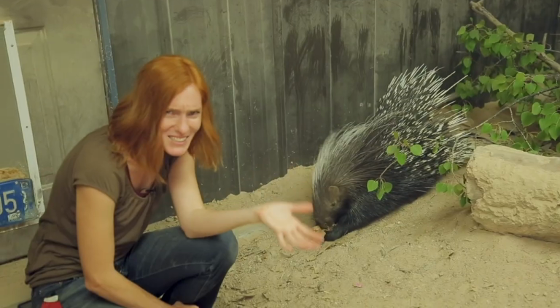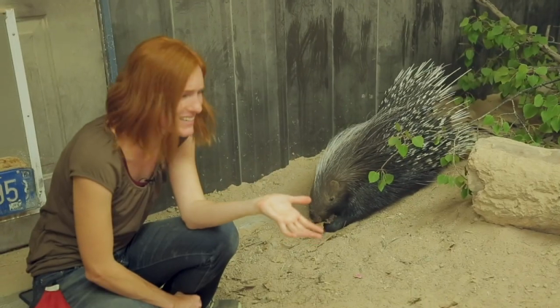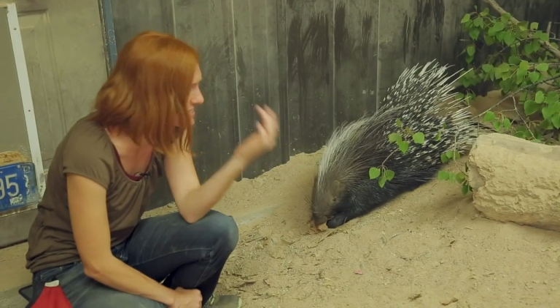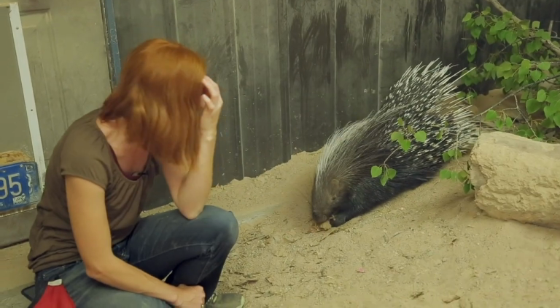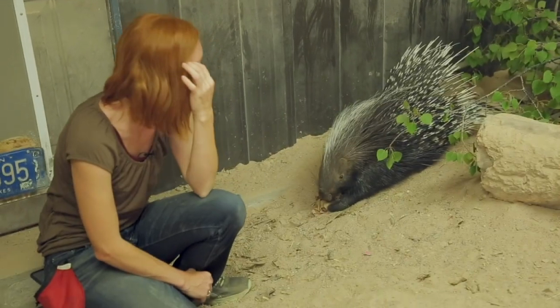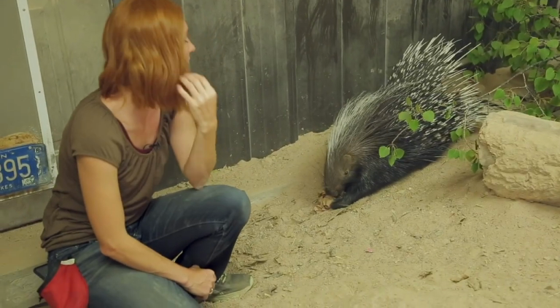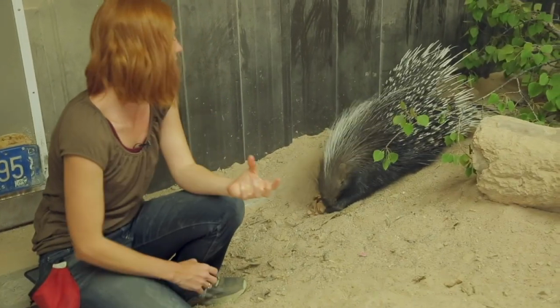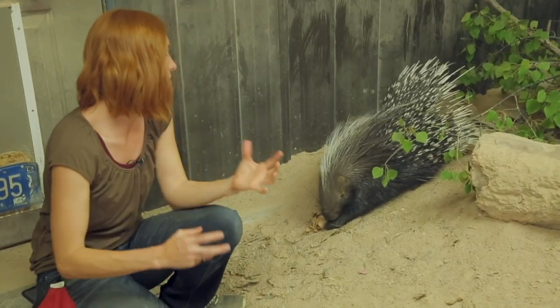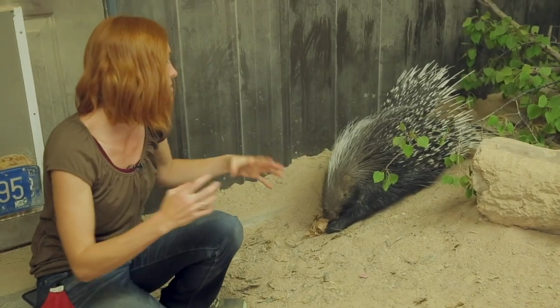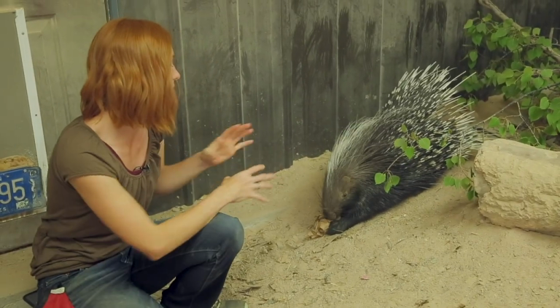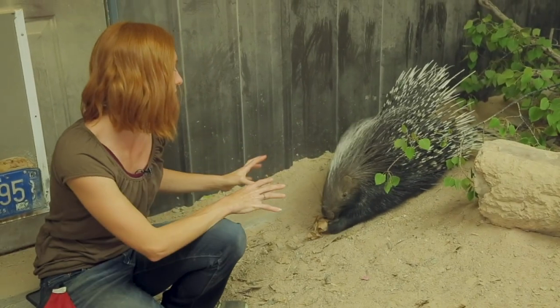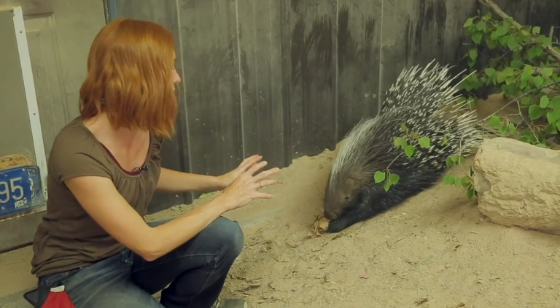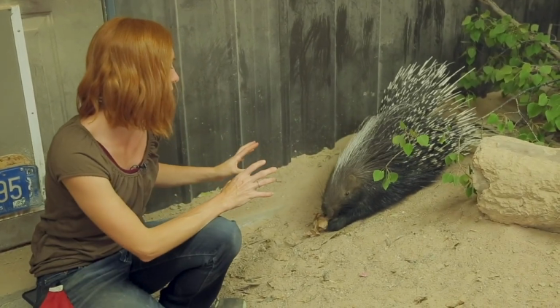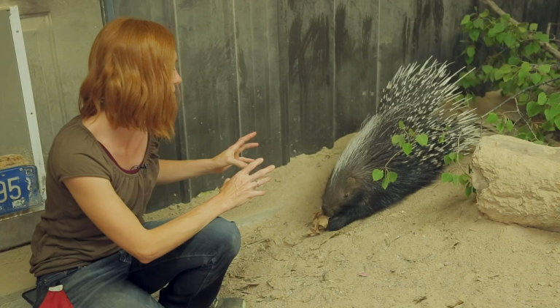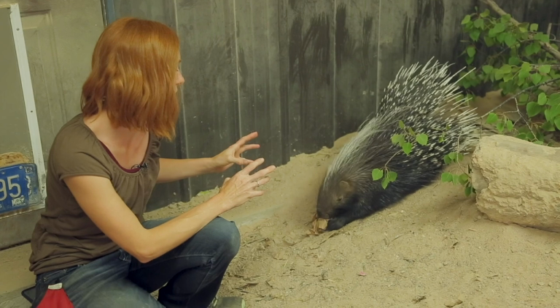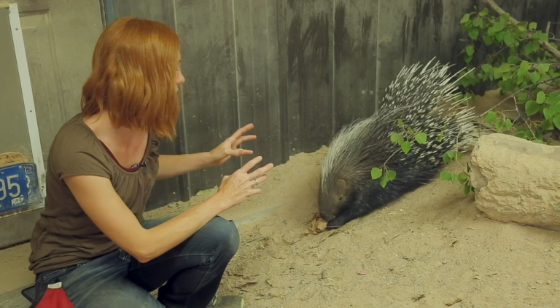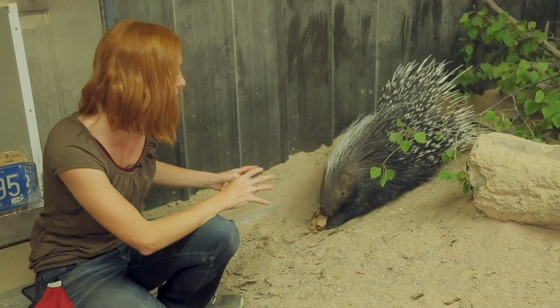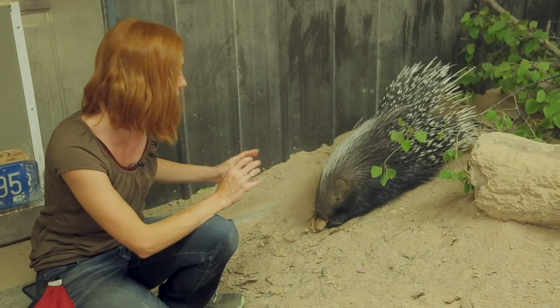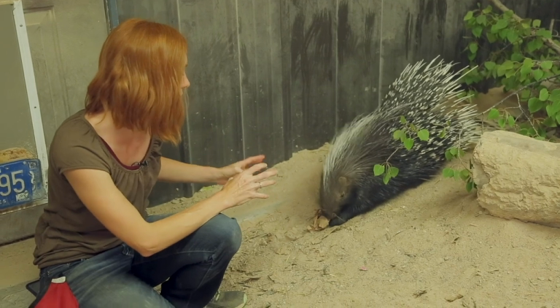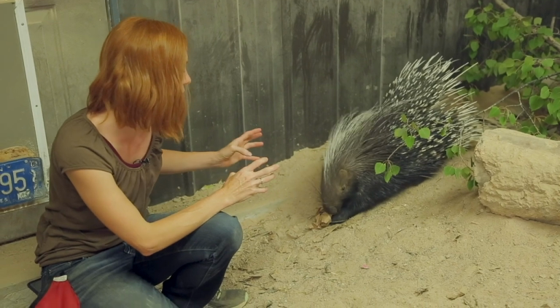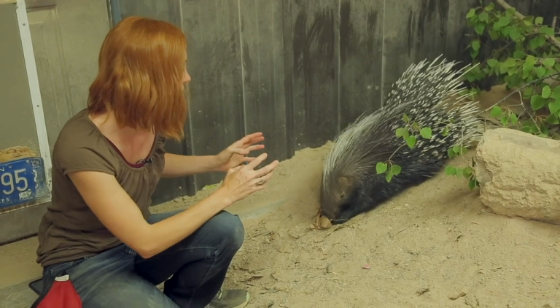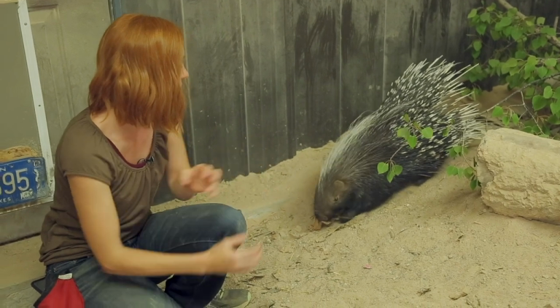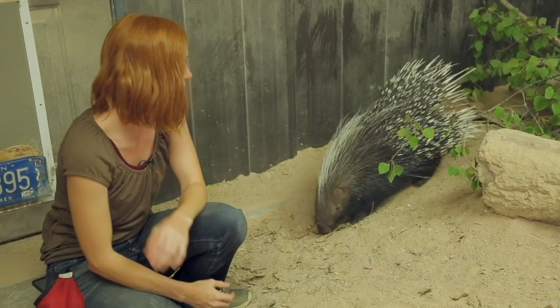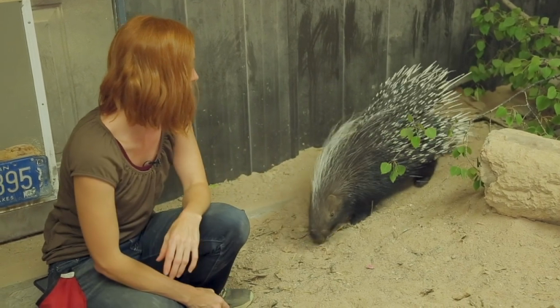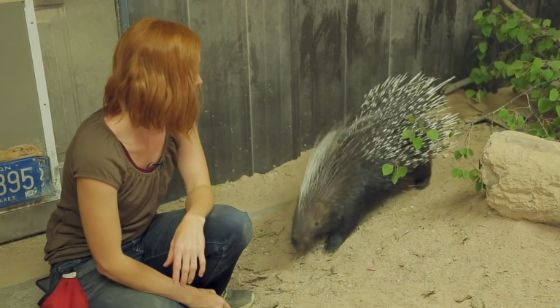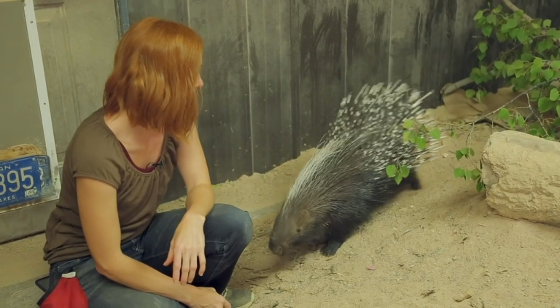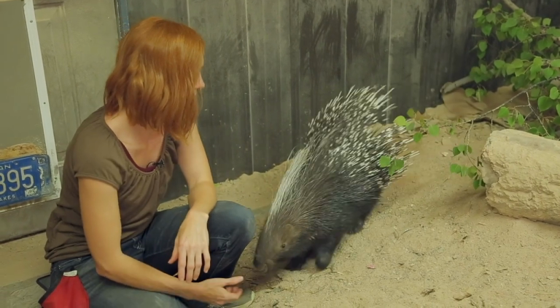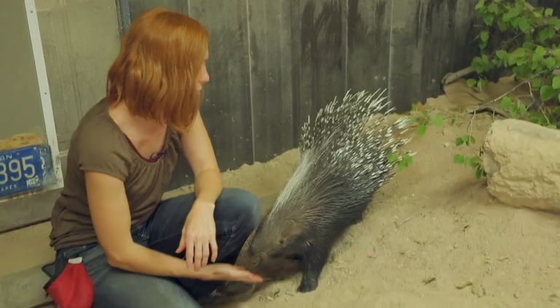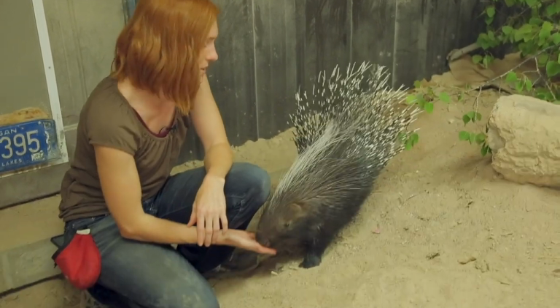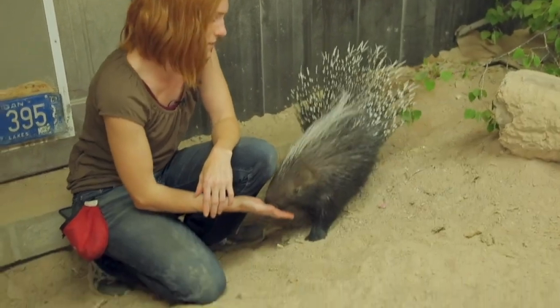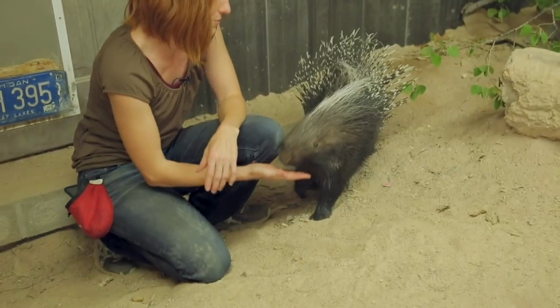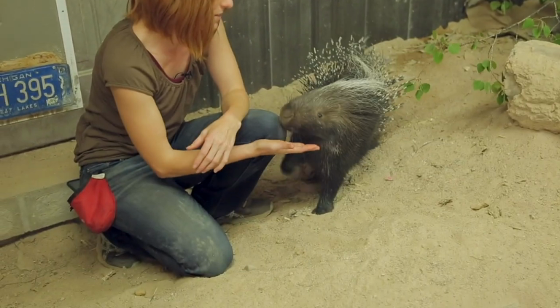This is the best — seeing an animal doing natural behaviors. They're obviously engaged in this, and it's an enjoyable experience for them.